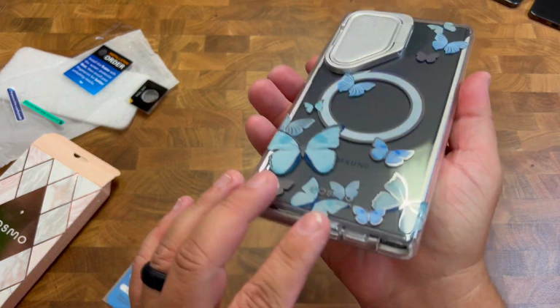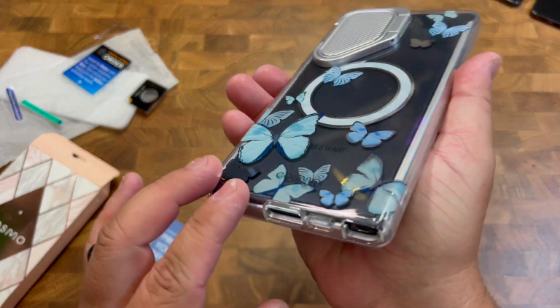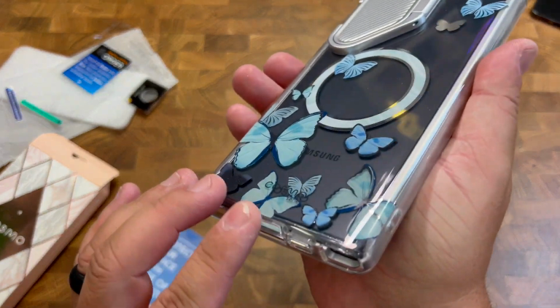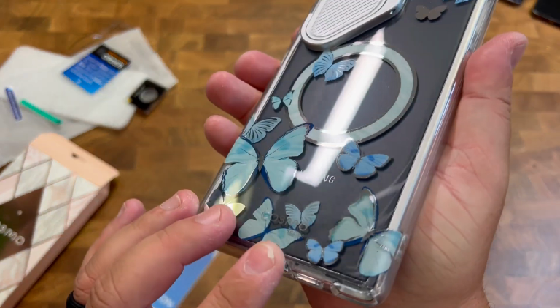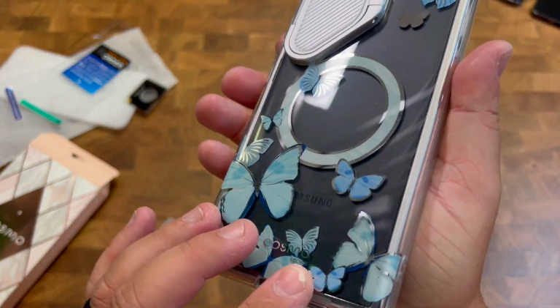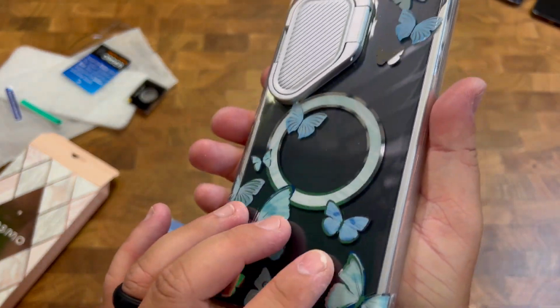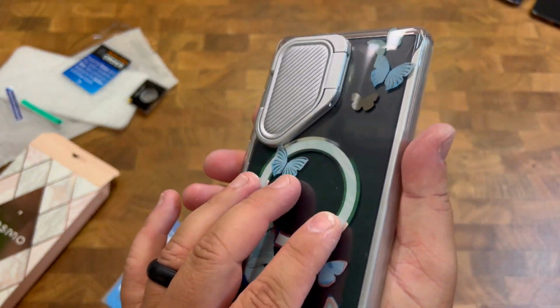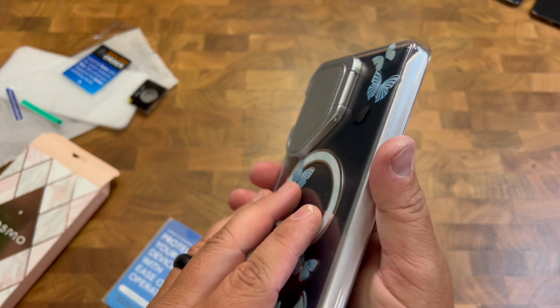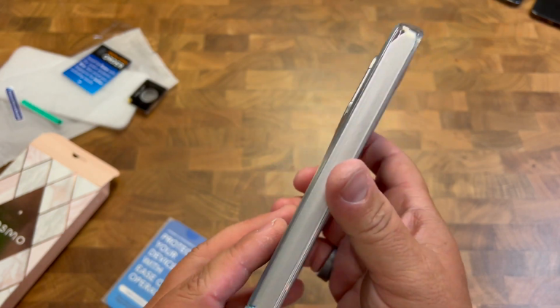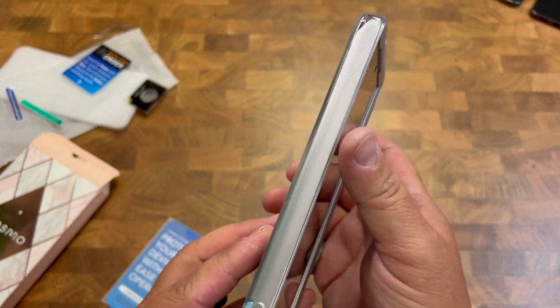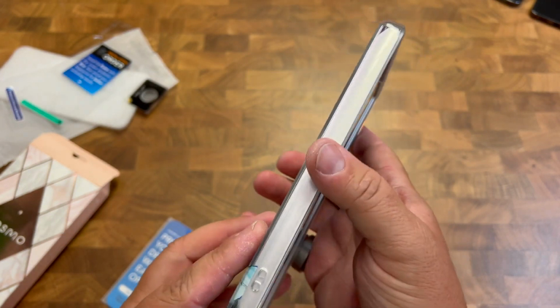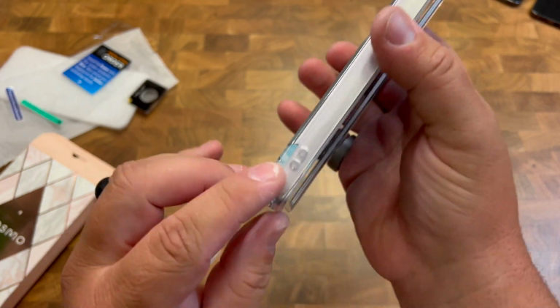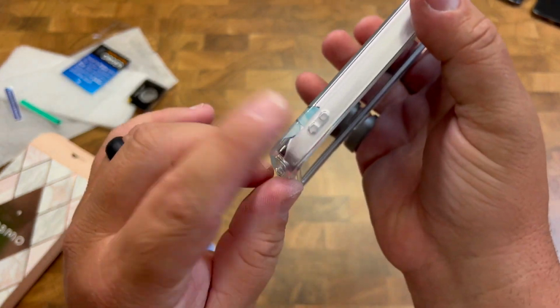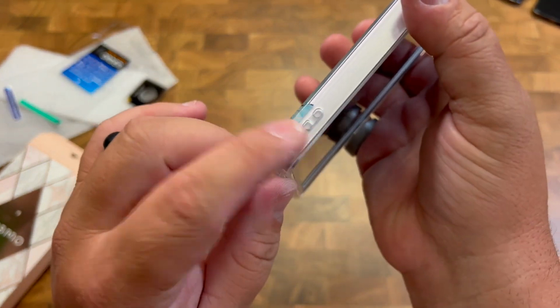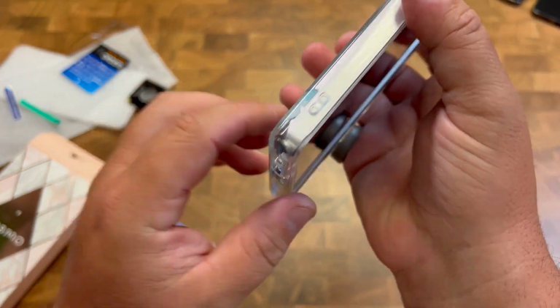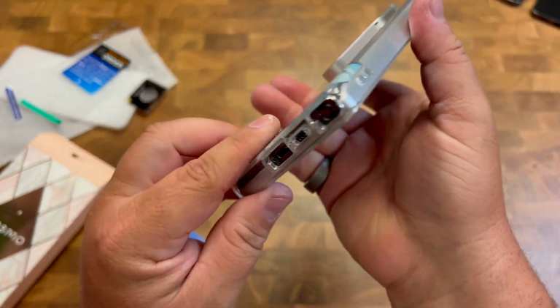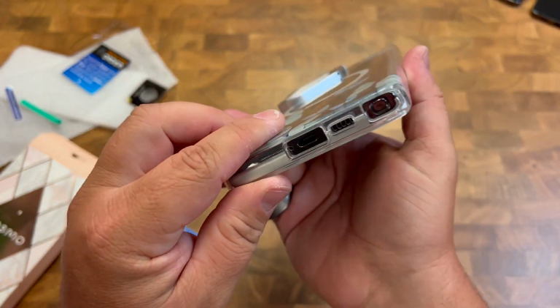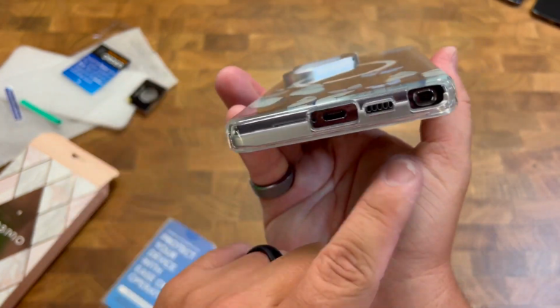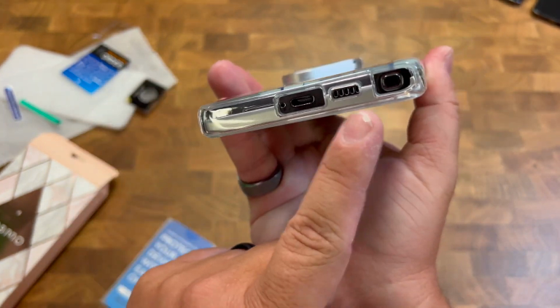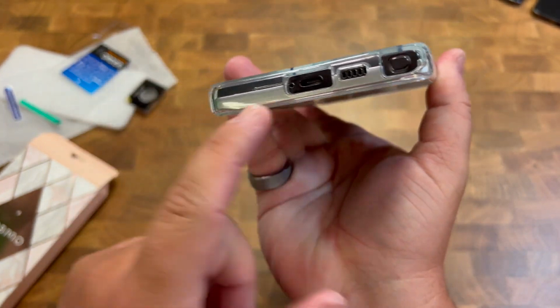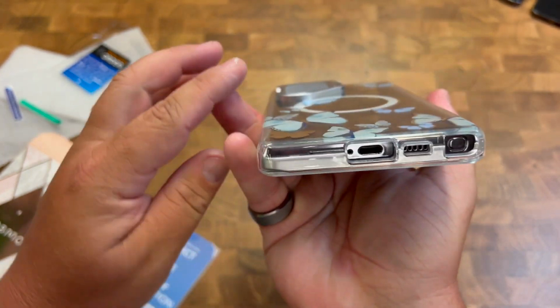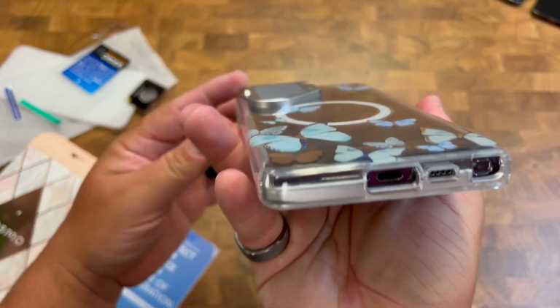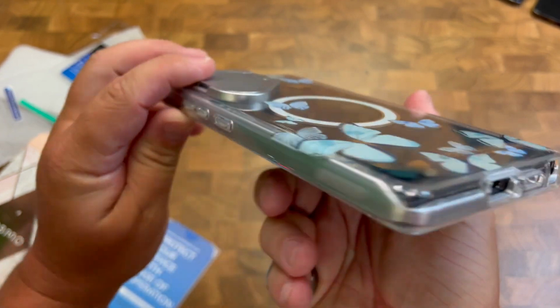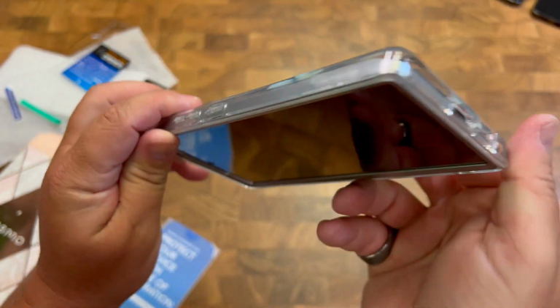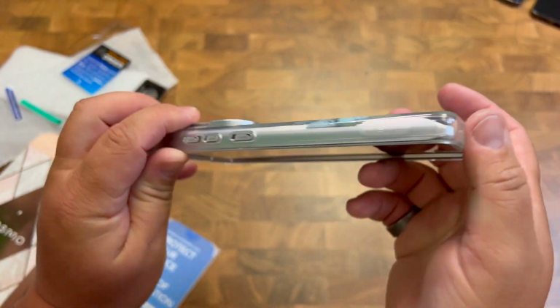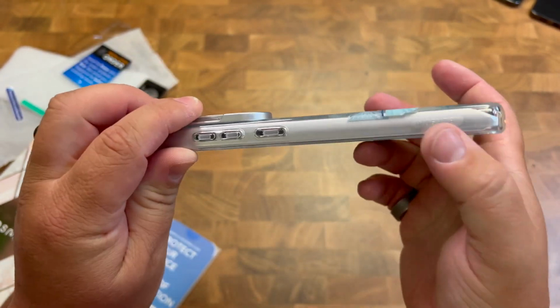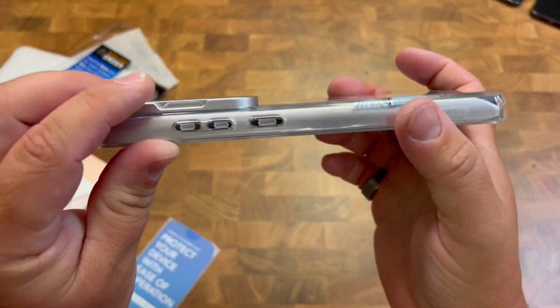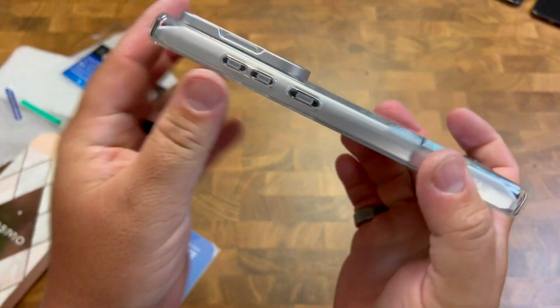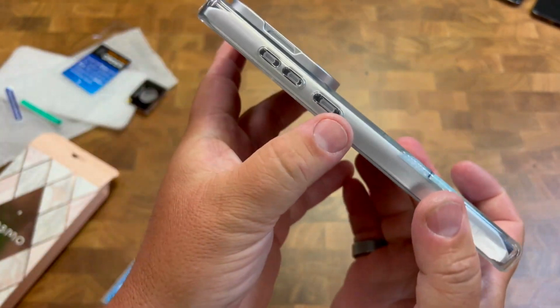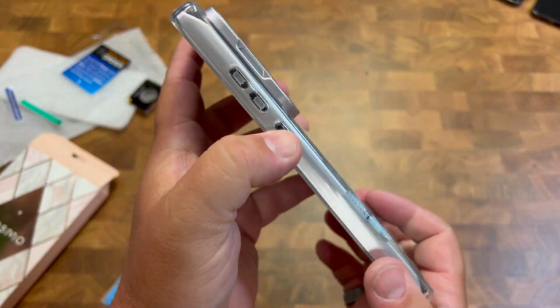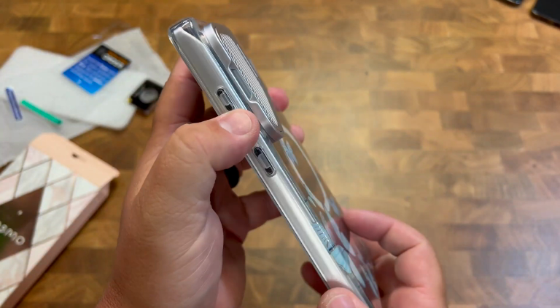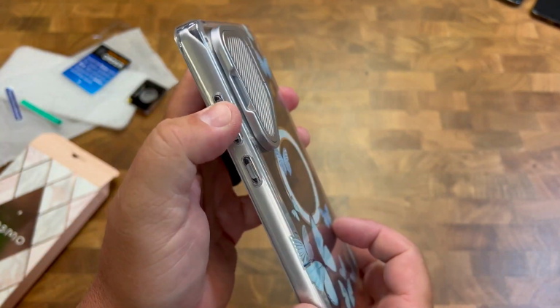Look at the butterfly design too — that's really nice. You can see how you have a wrist strap cutout right there, and you have access to everything at the bottom and all of your buttons as well.